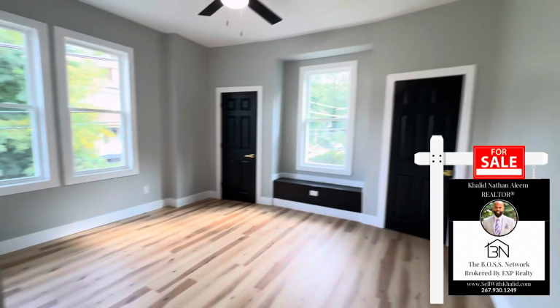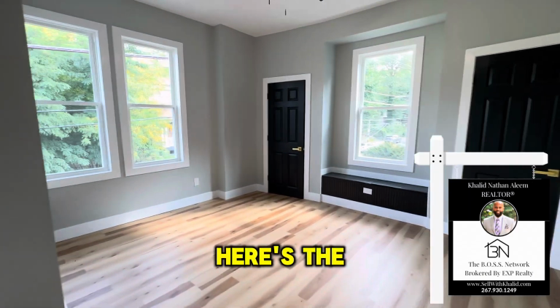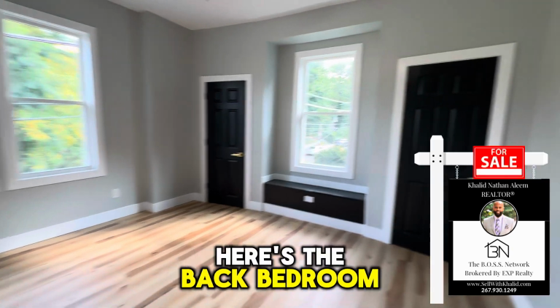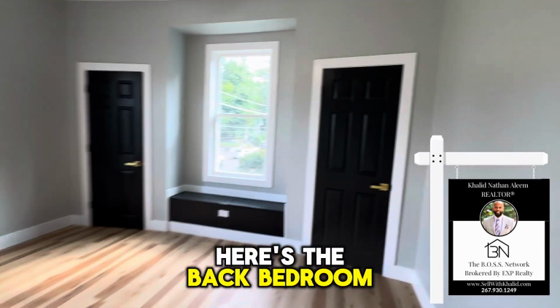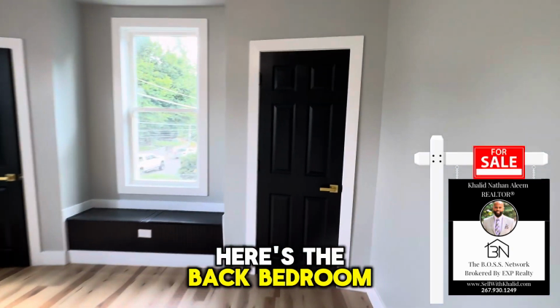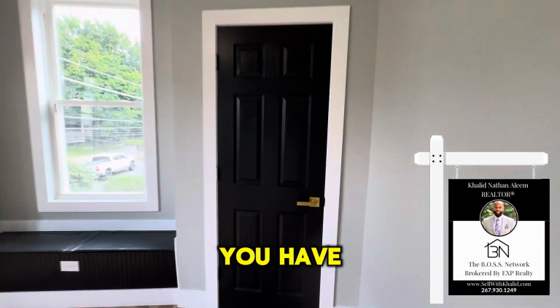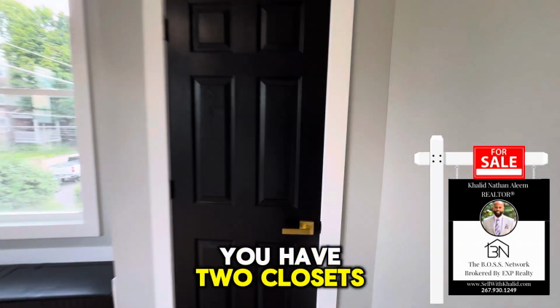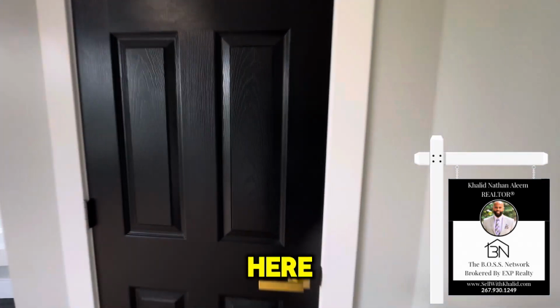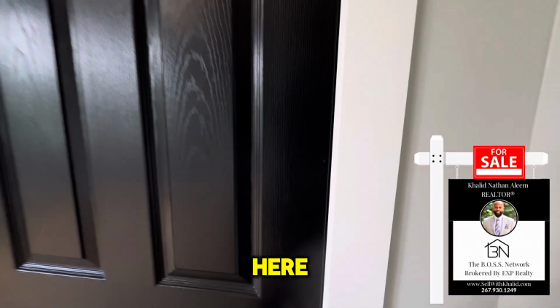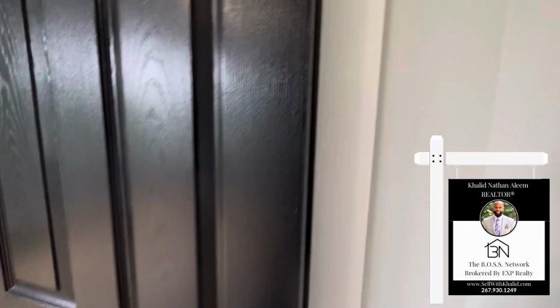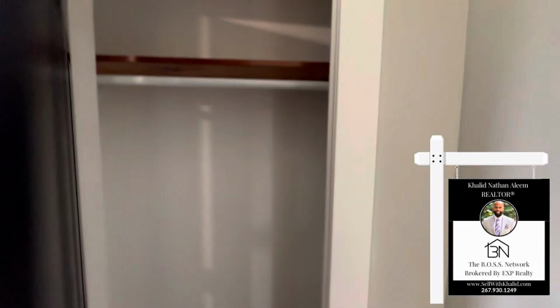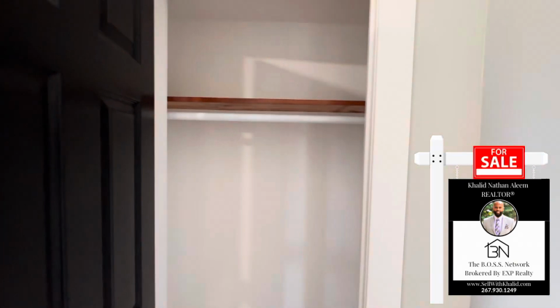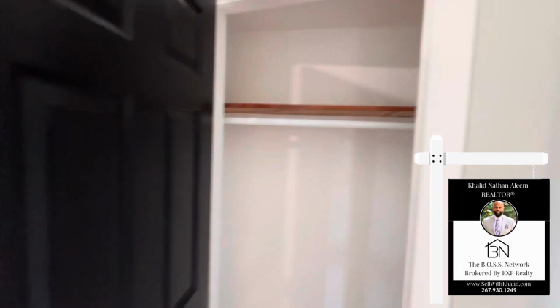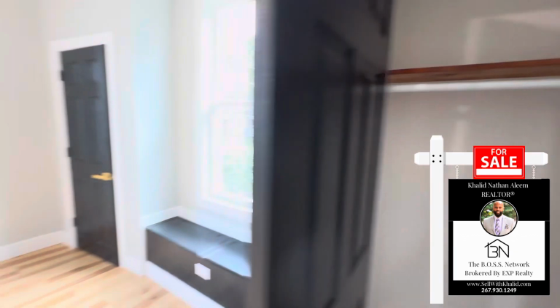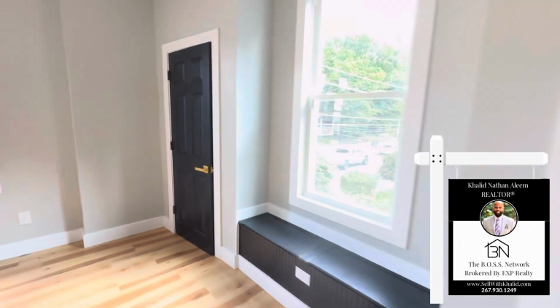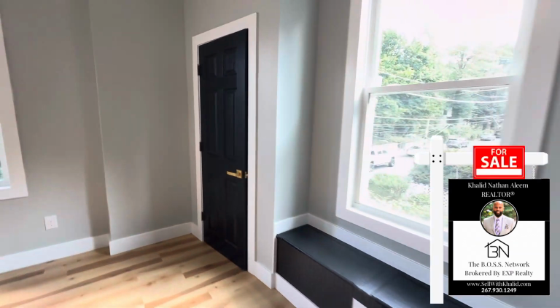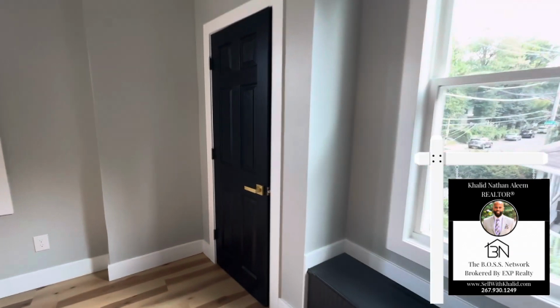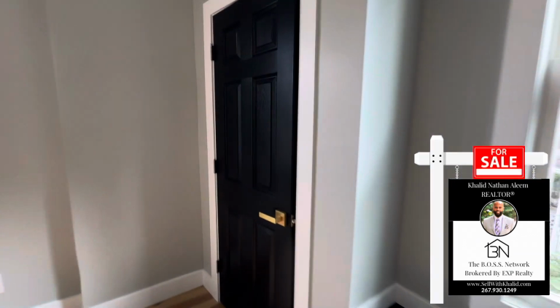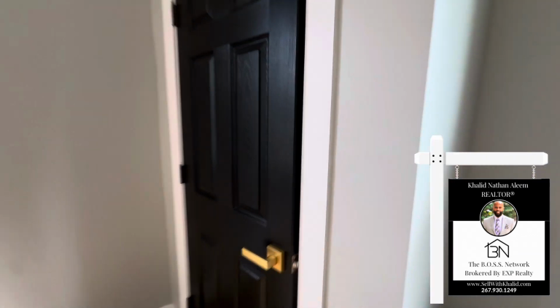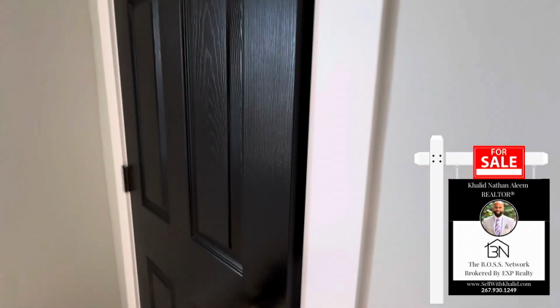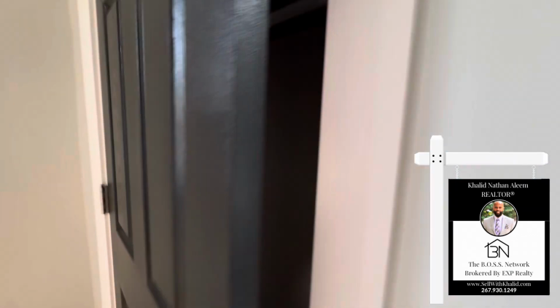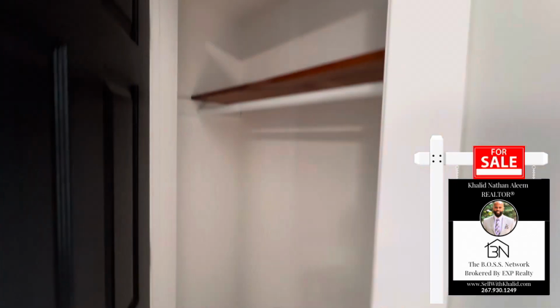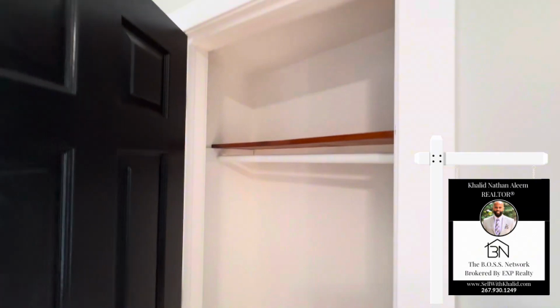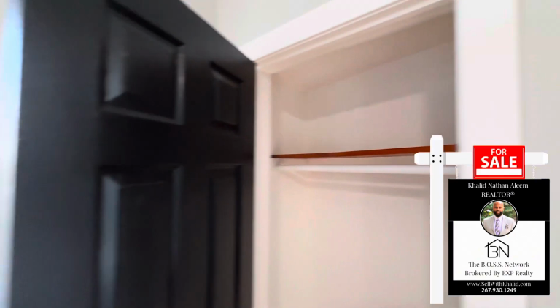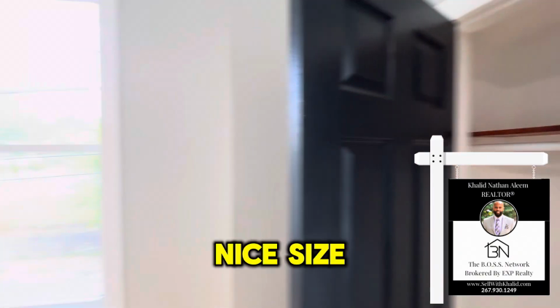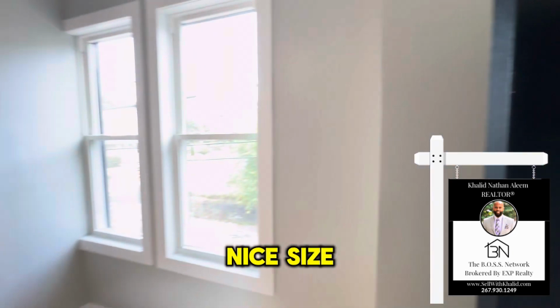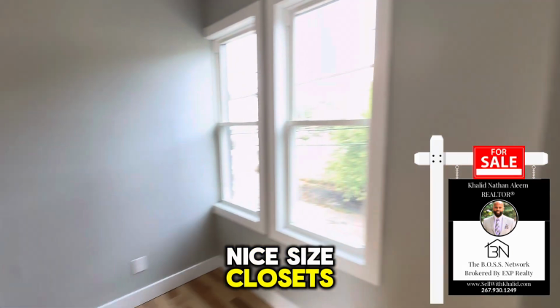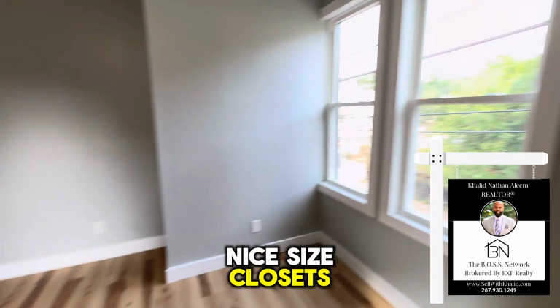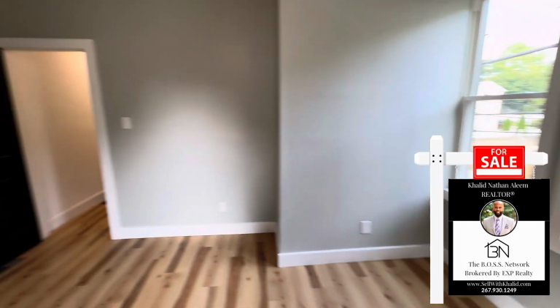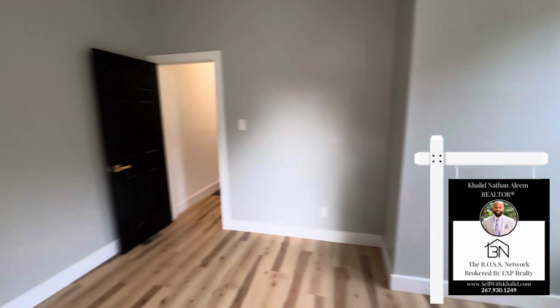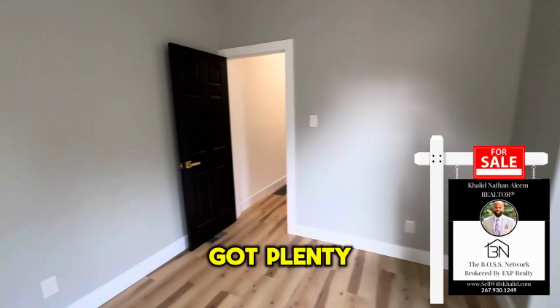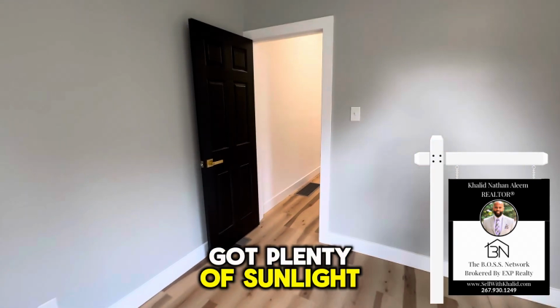Here's the back bedroom. You have two closets here — nice size closets. Got plenty of sunlight.